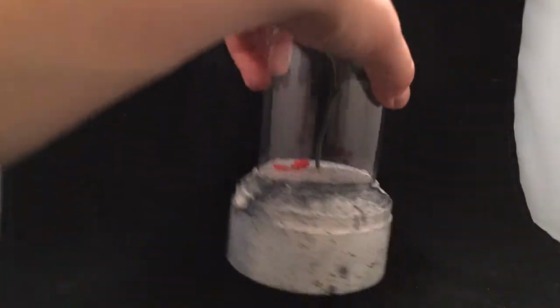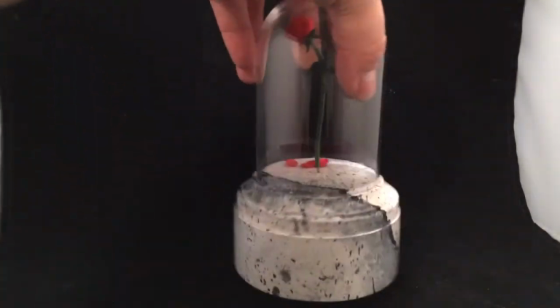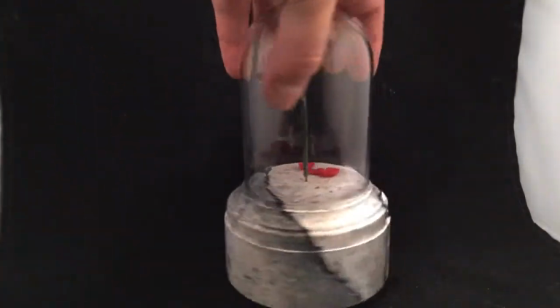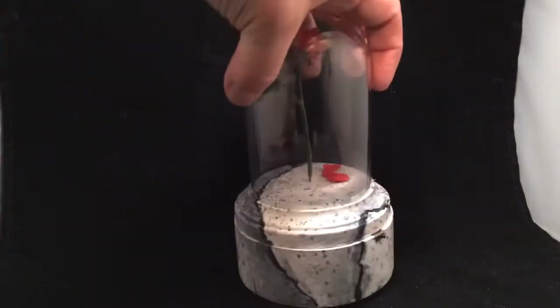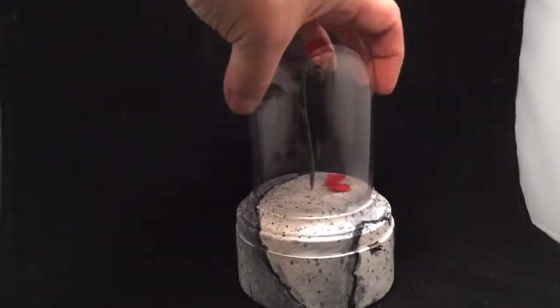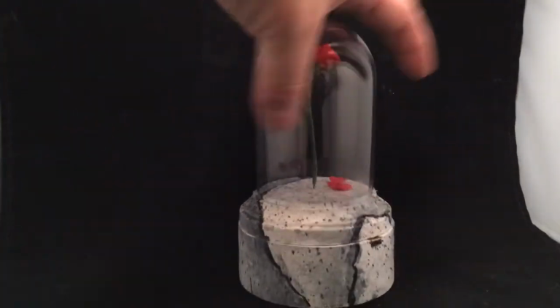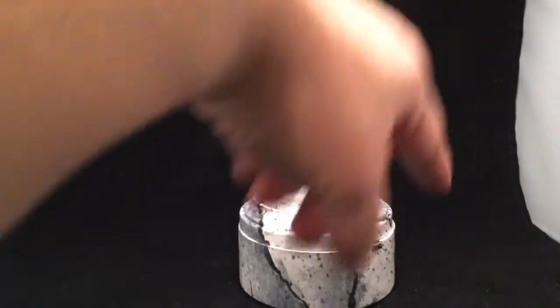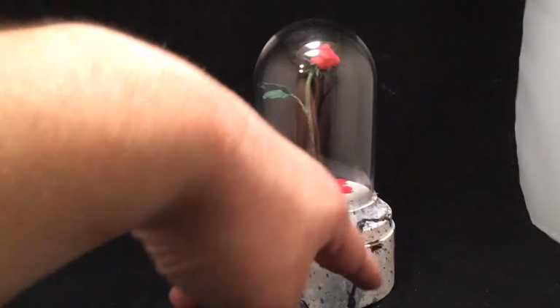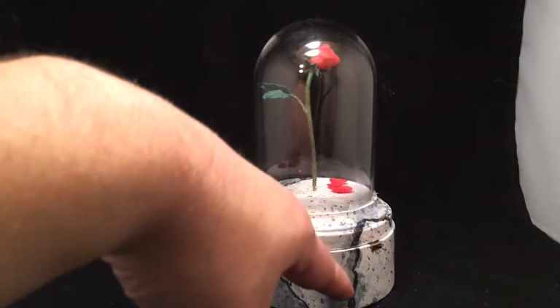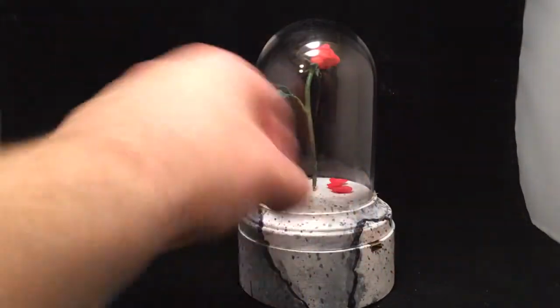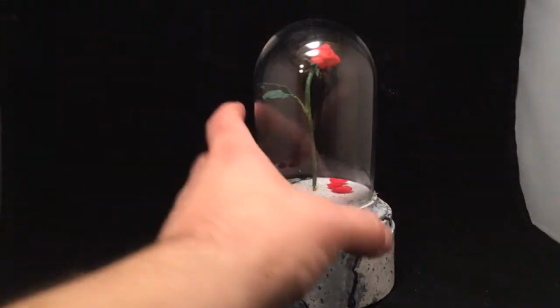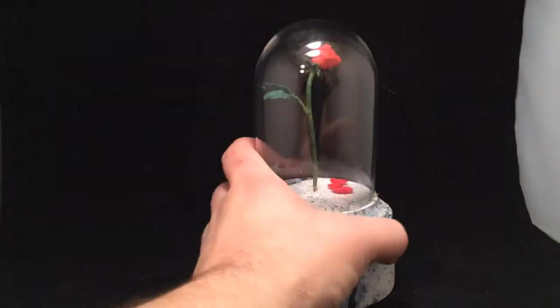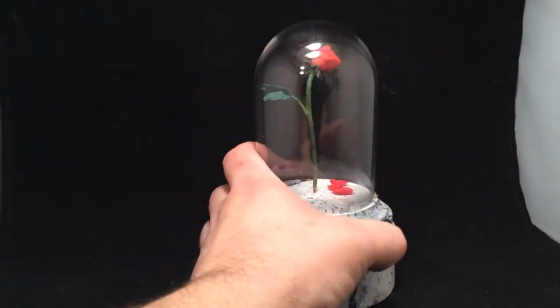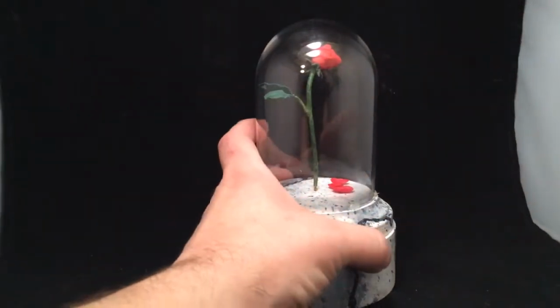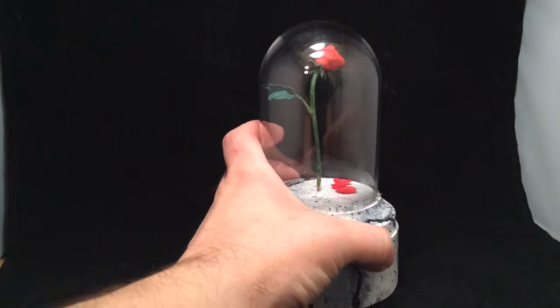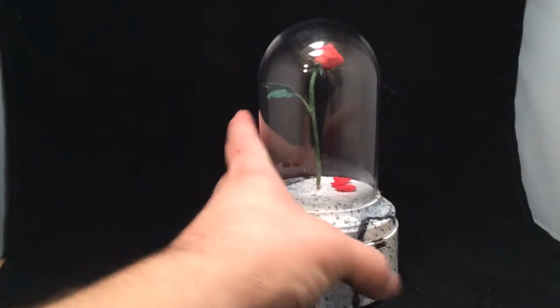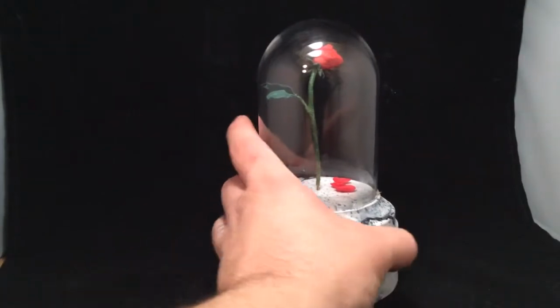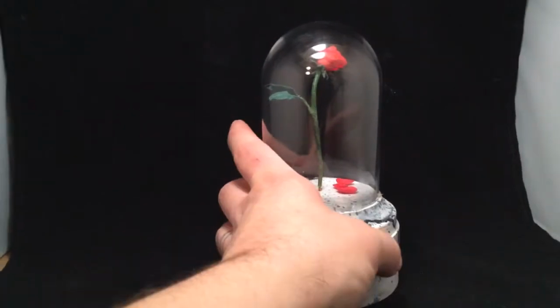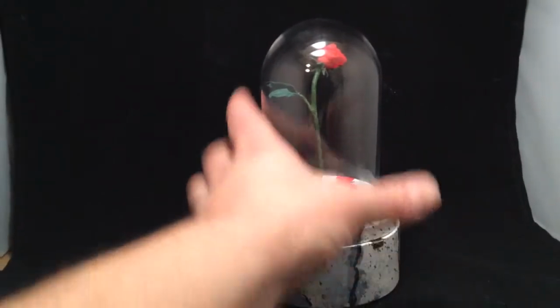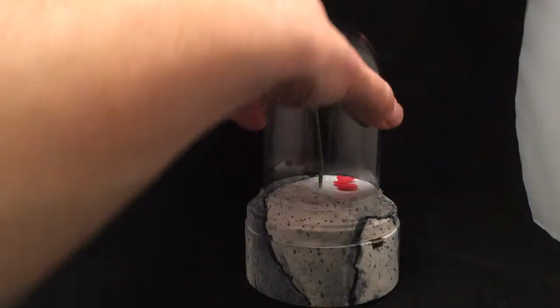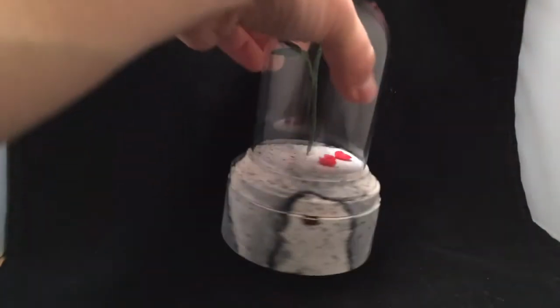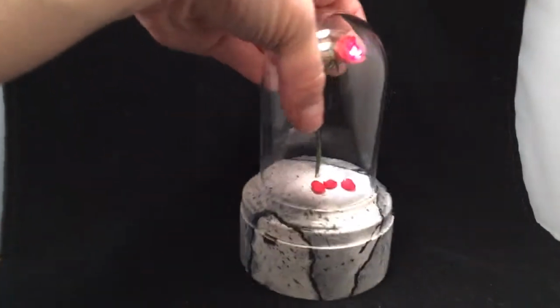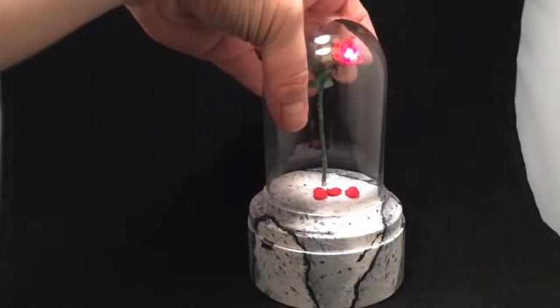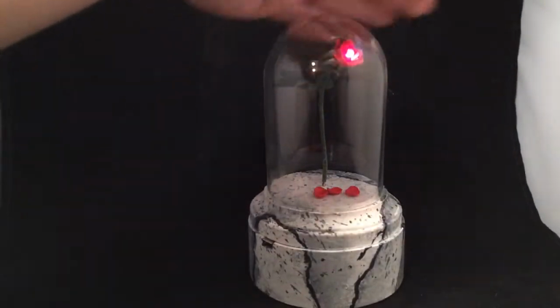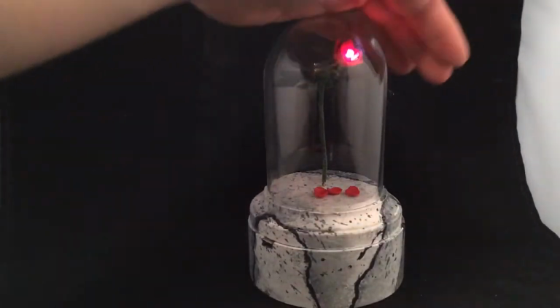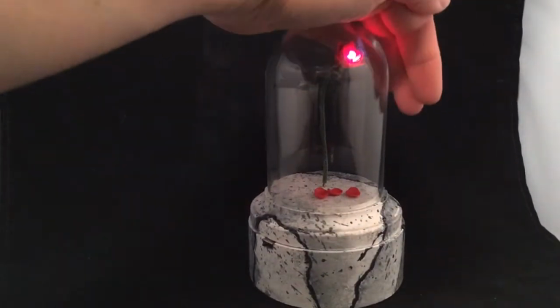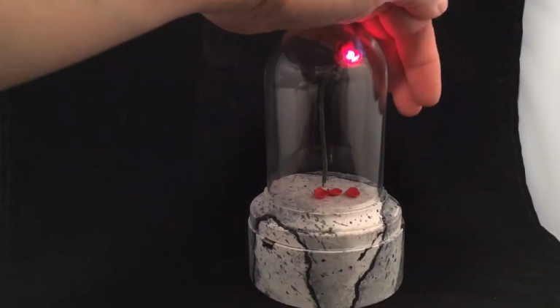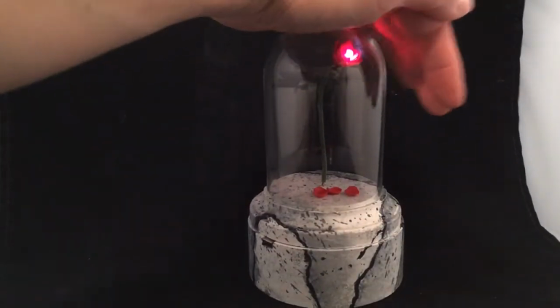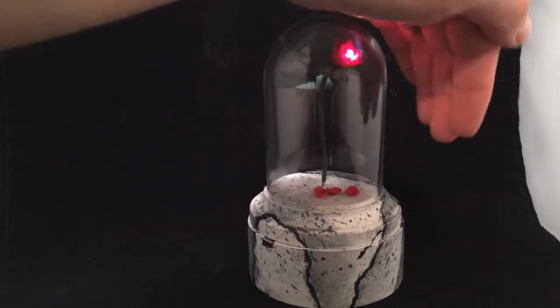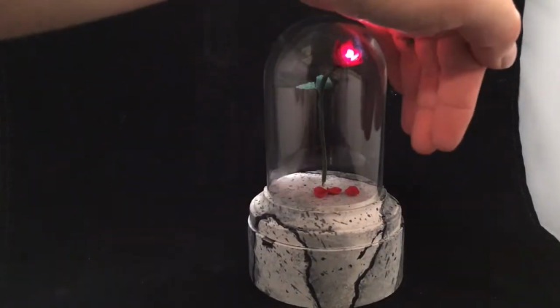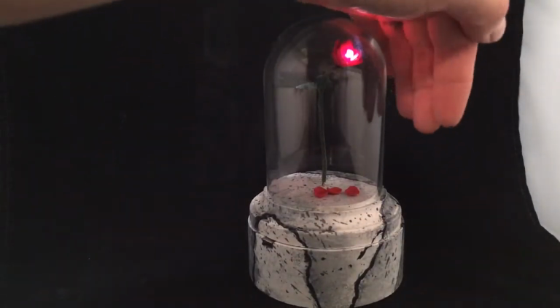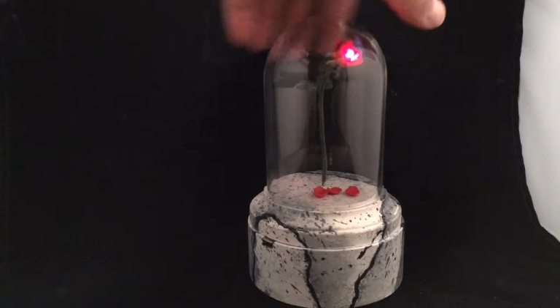It actually does light up. You can see that there's a small switch here on the back. We can flip it on, and then you can see that the rose itself does actually light up — you can see, pretty!